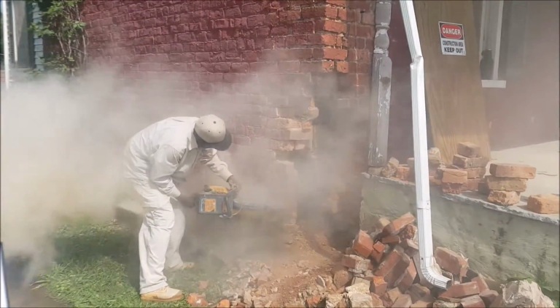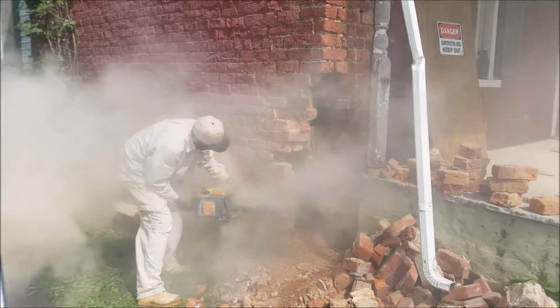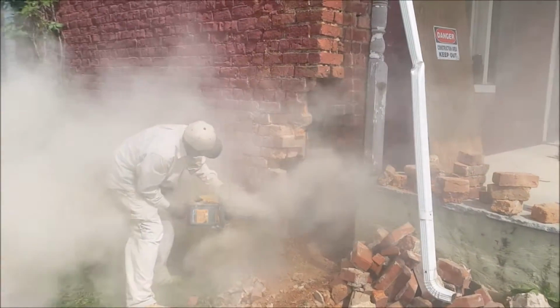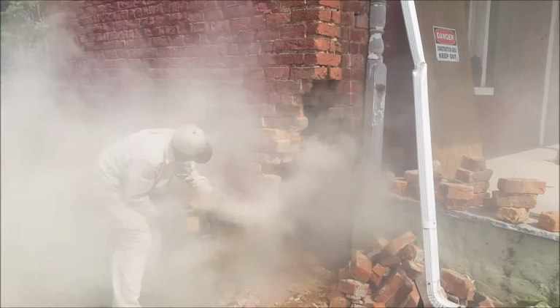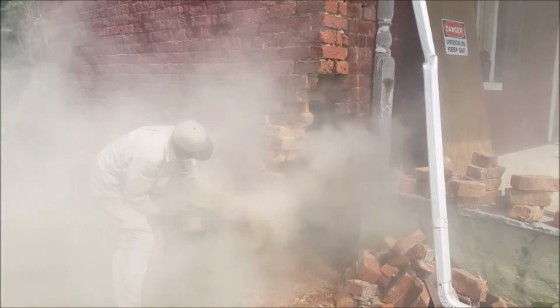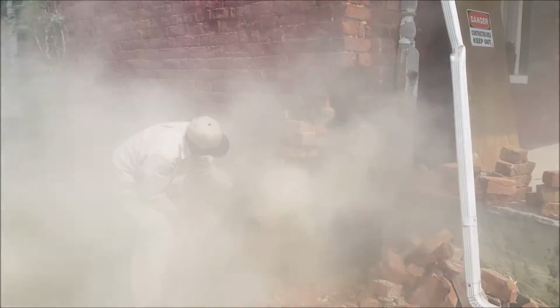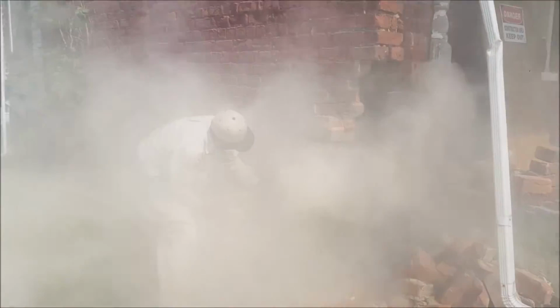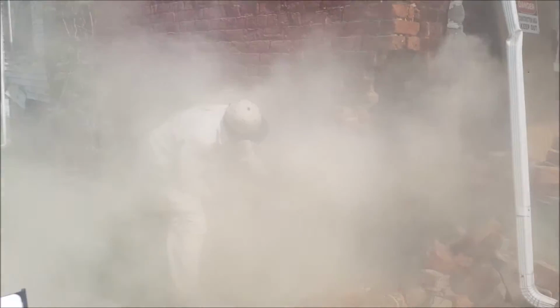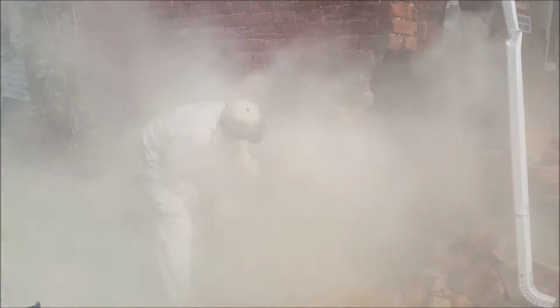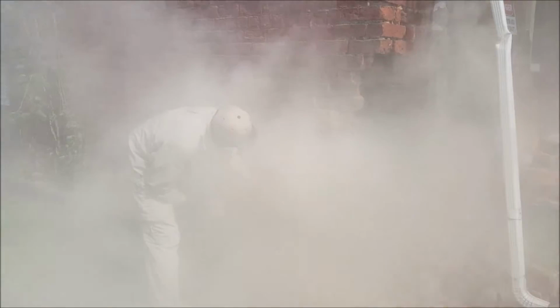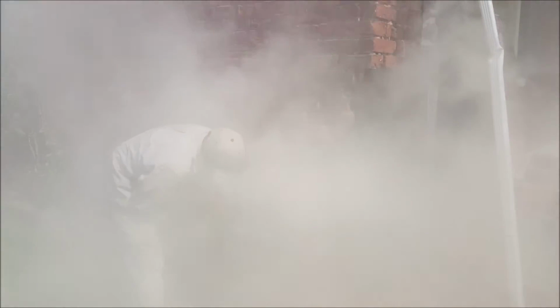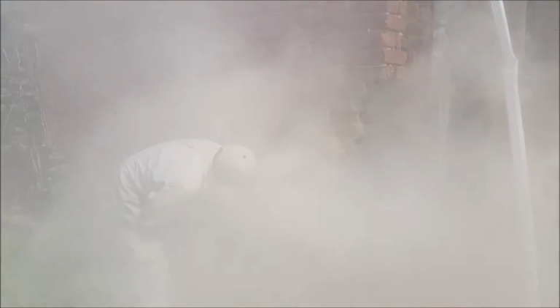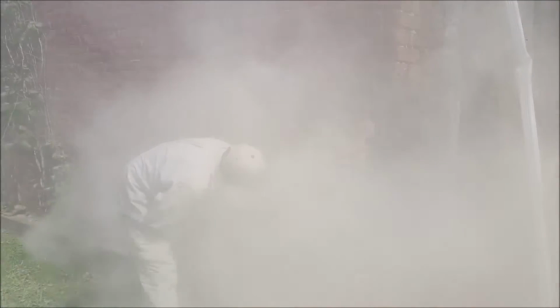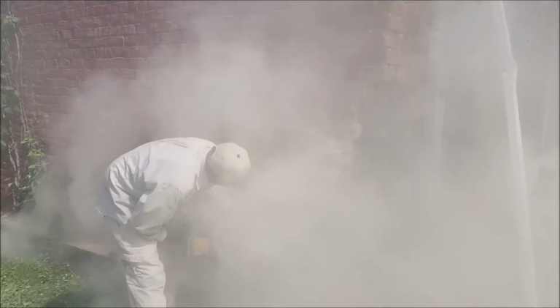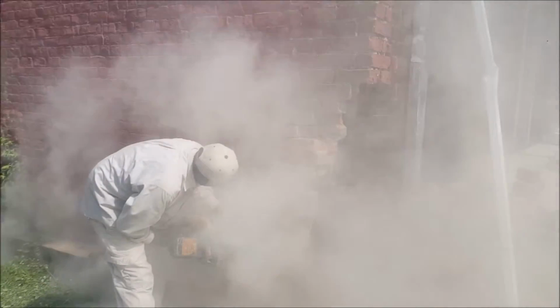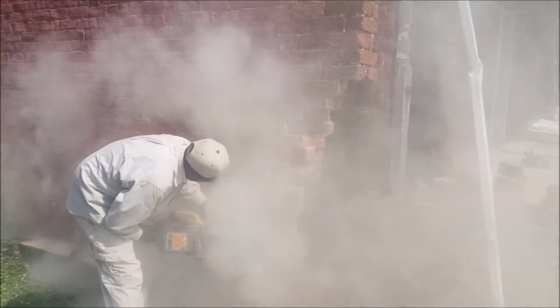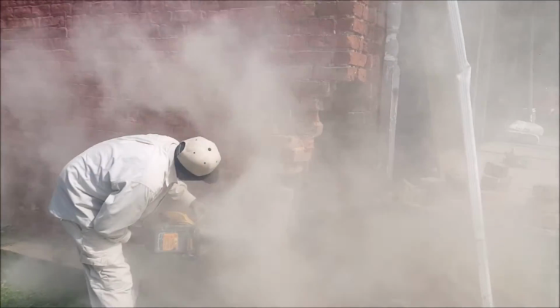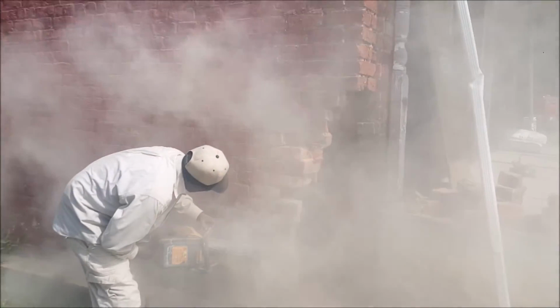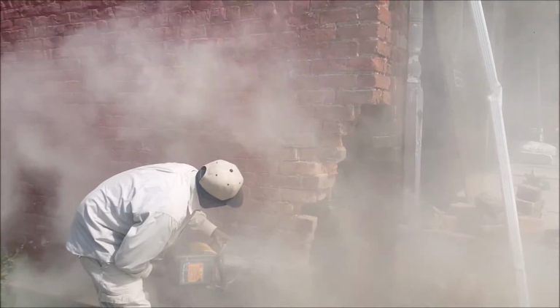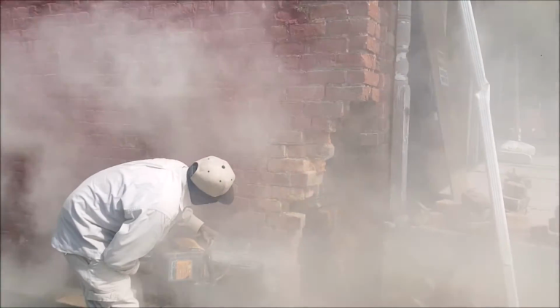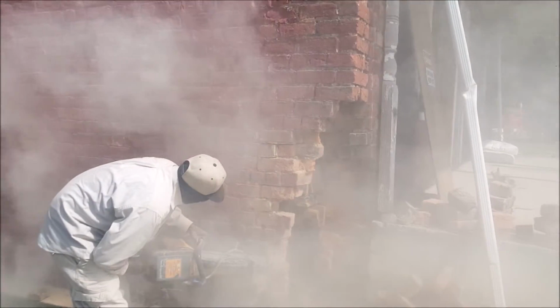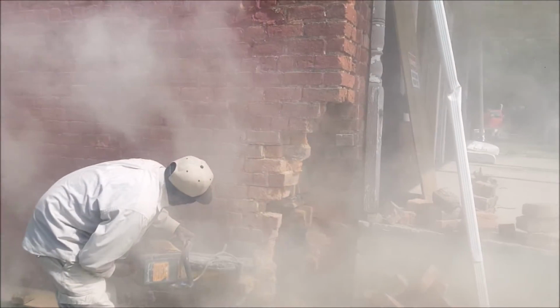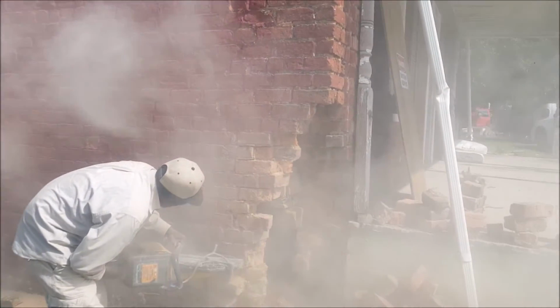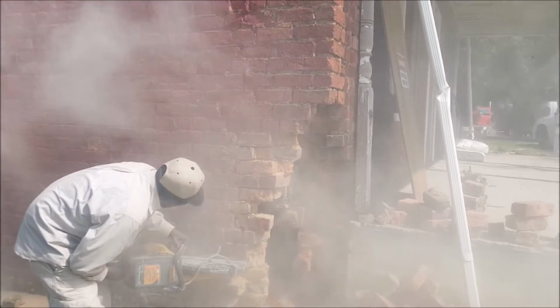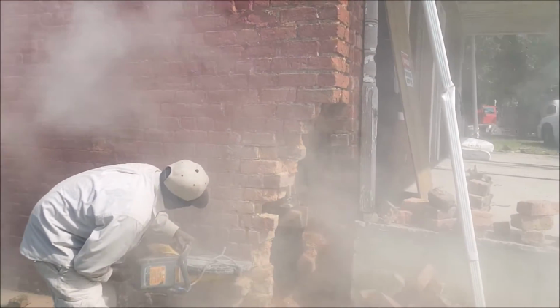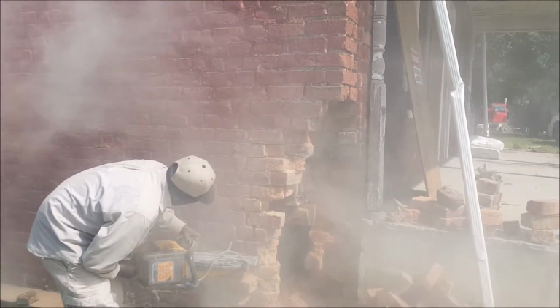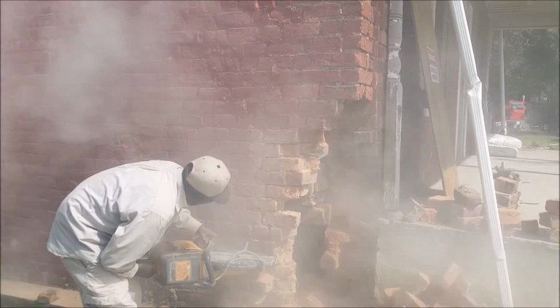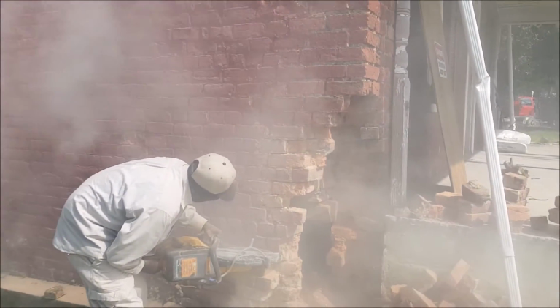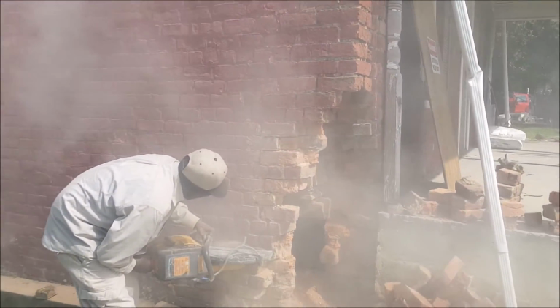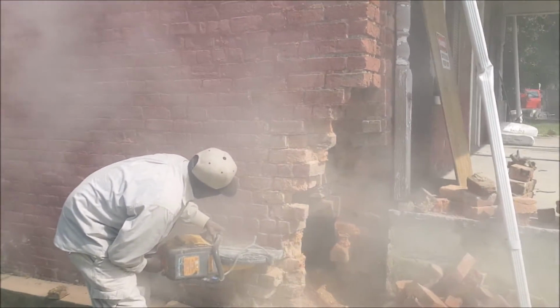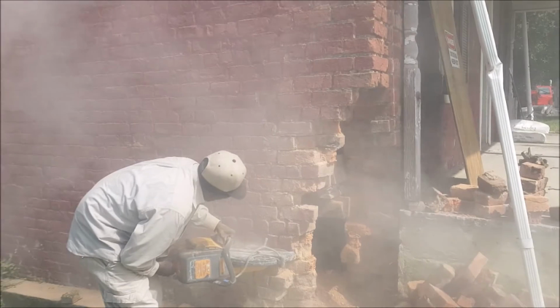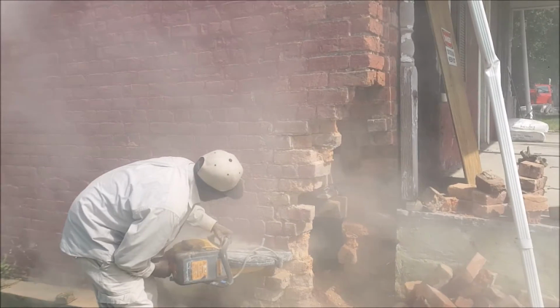So what our bricklayer is doing here is he's cutting open these joints because he doesn't want to disturb them too much, so that way he can pull these out.